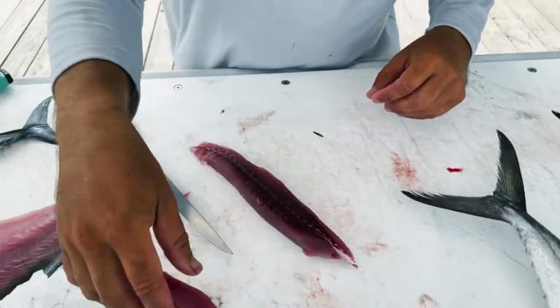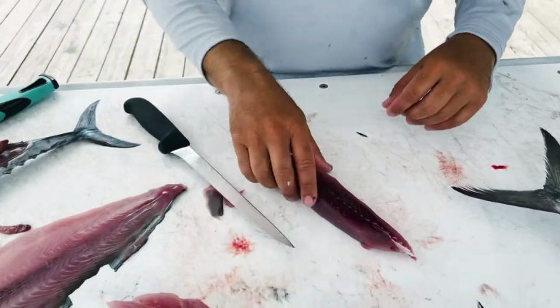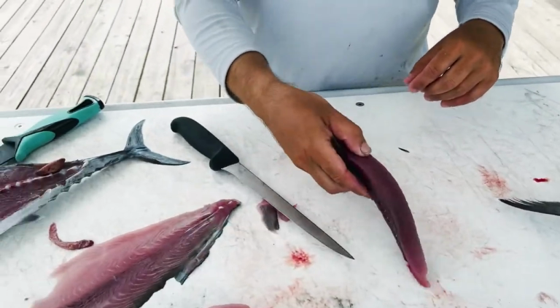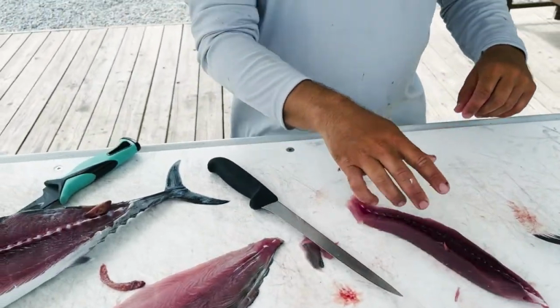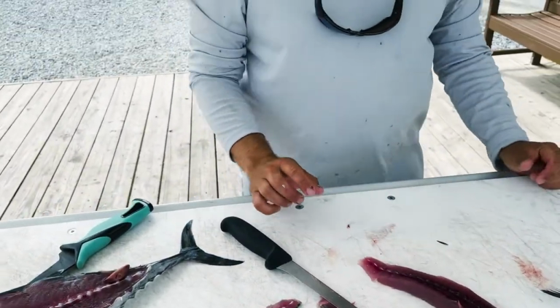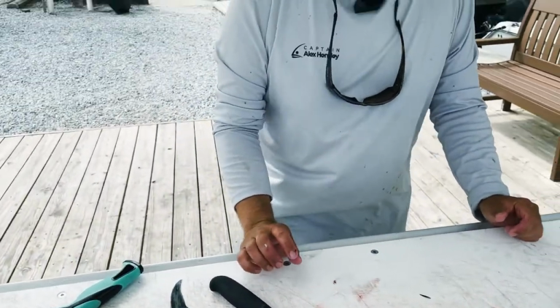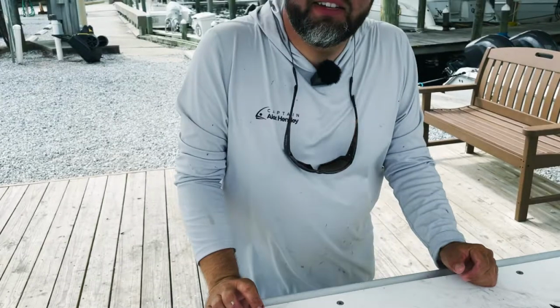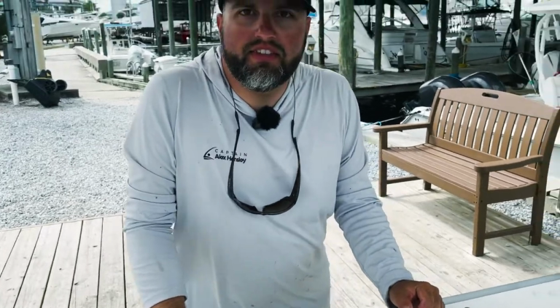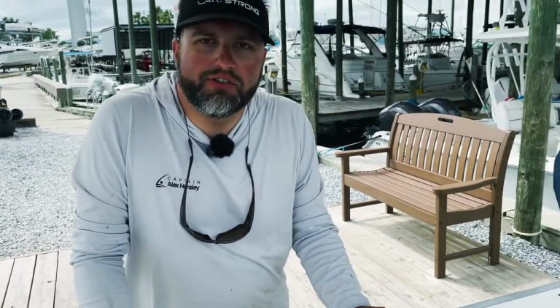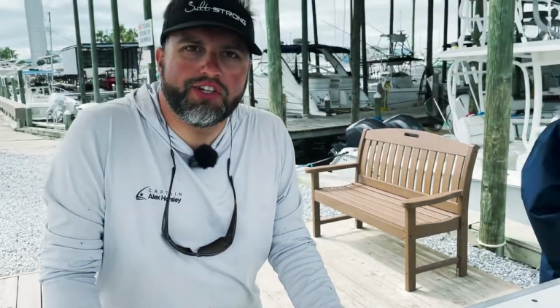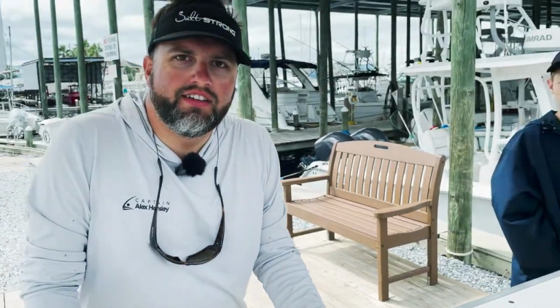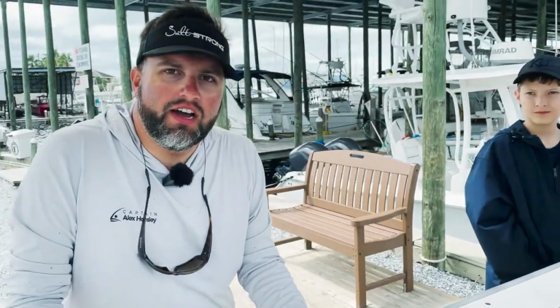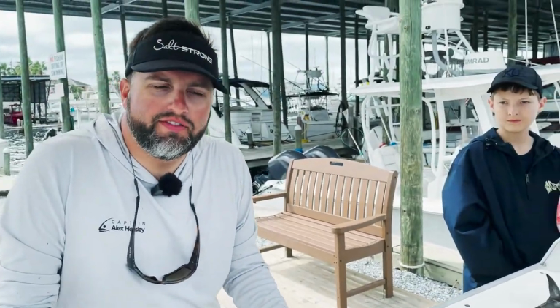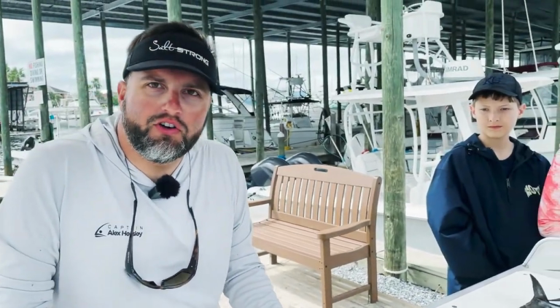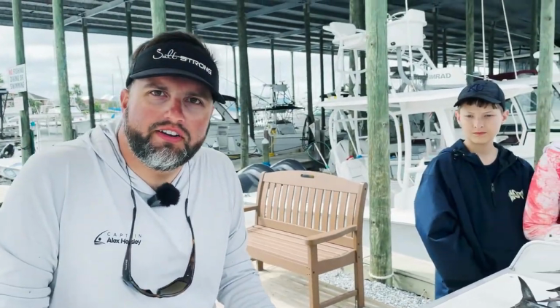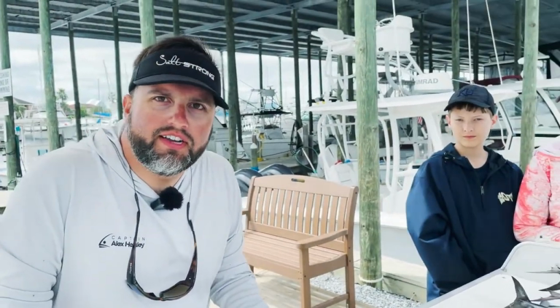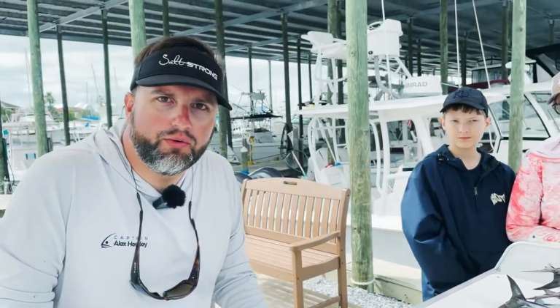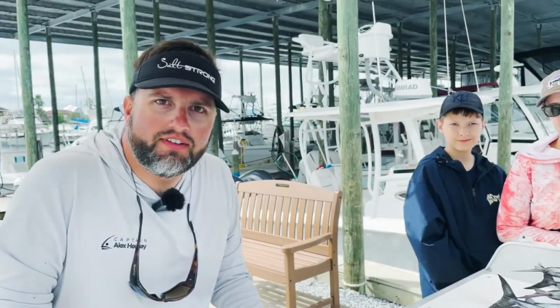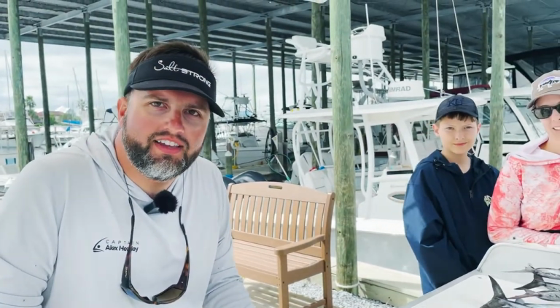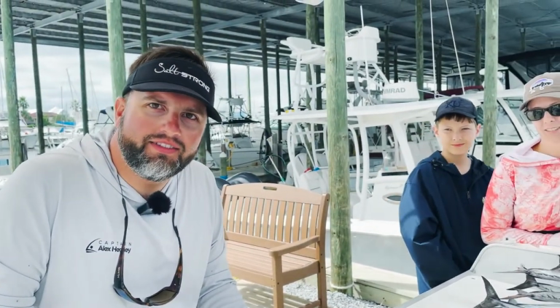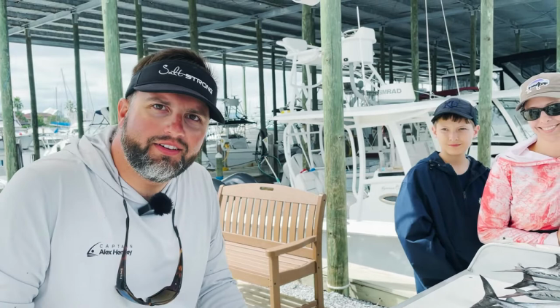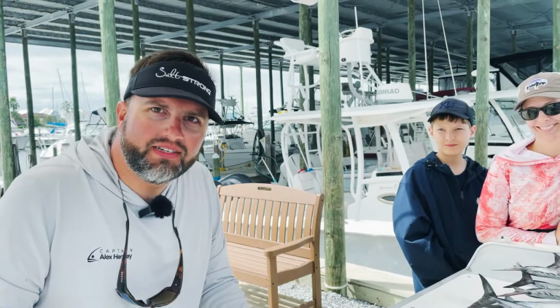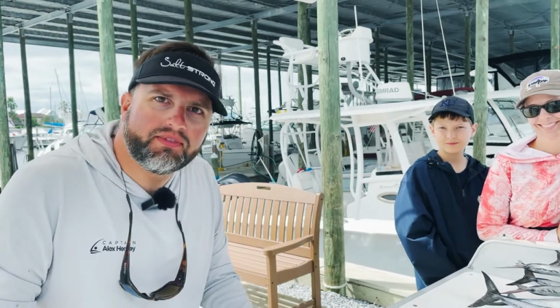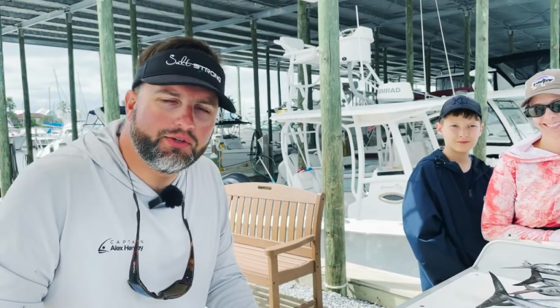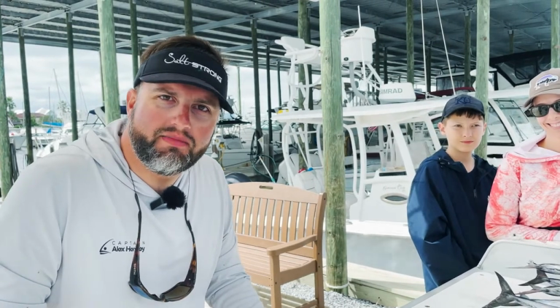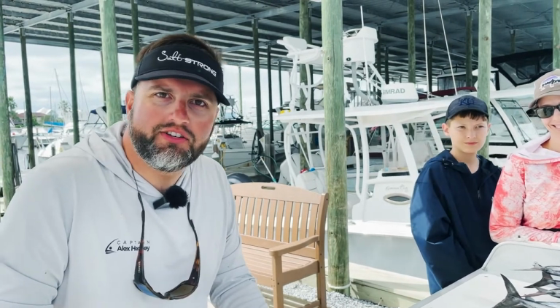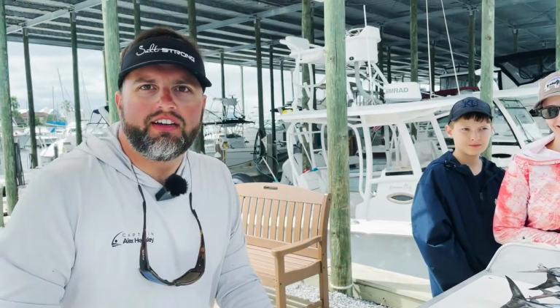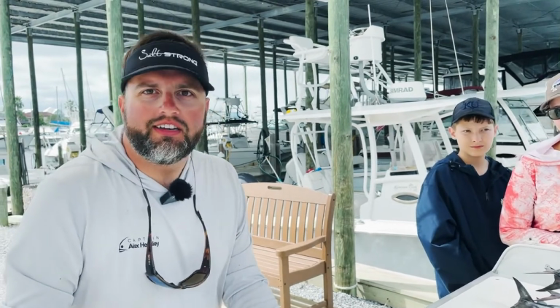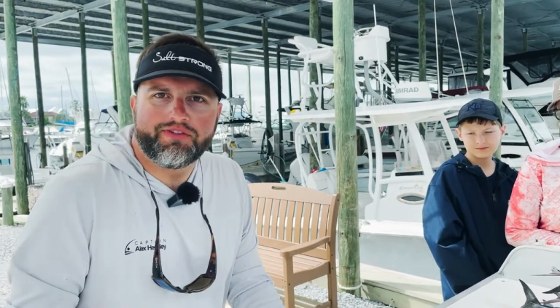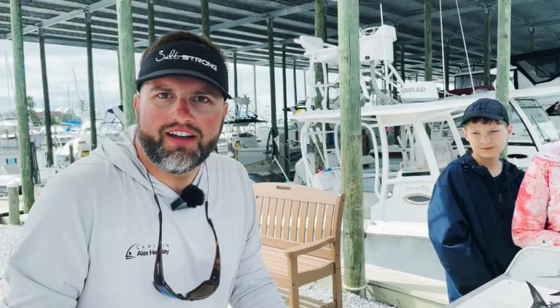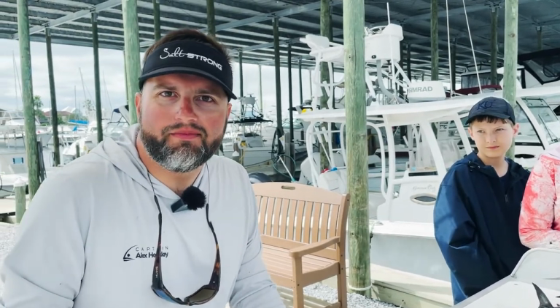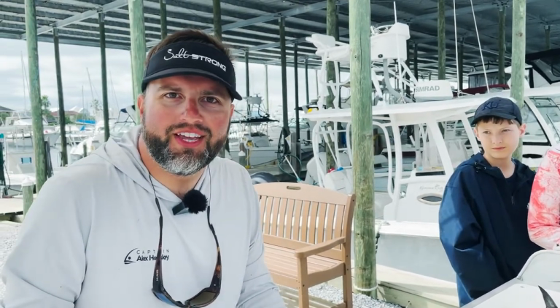So again, I'm Captain Alex Hensley with Intentional Fishing. We're on a fishing charter here near Destin, Florida. I'd love to take you out. Visit my website and social media page at intentionalfishing.com. Thank you.